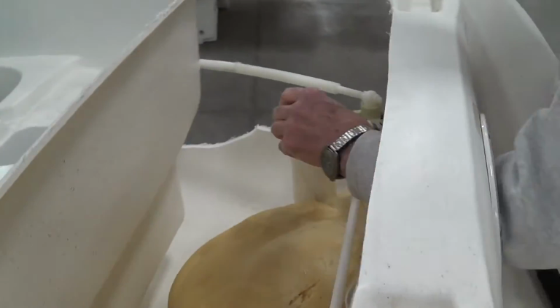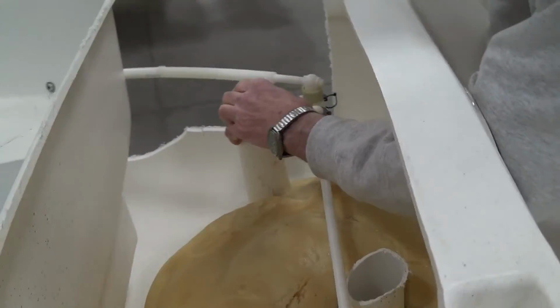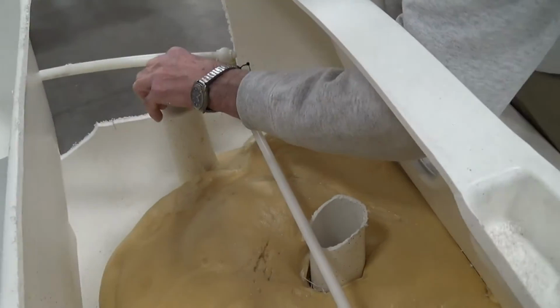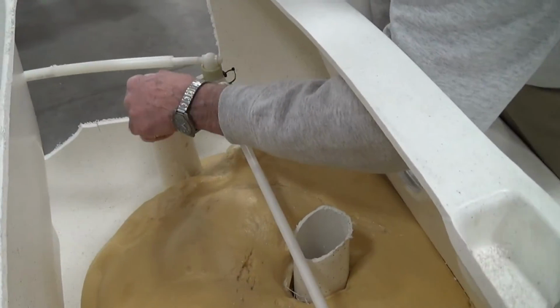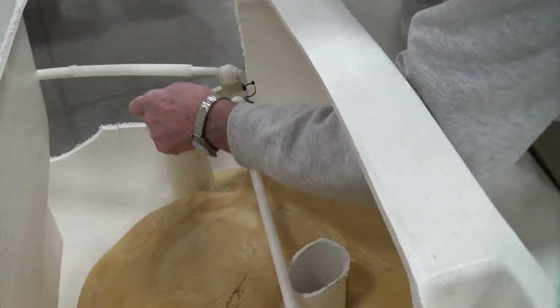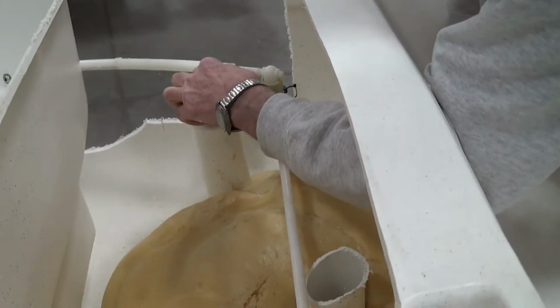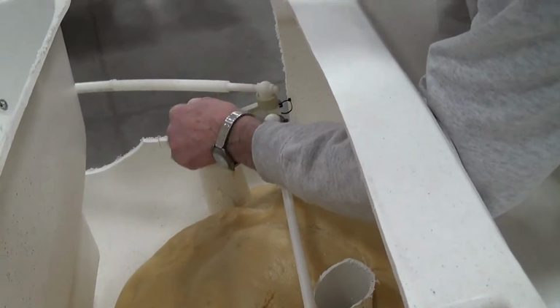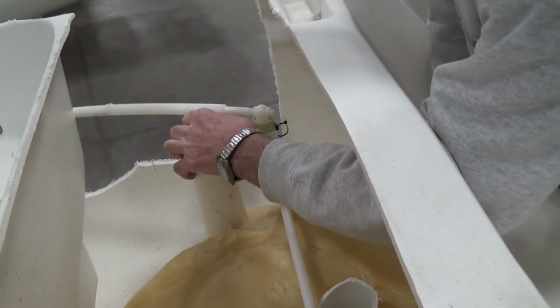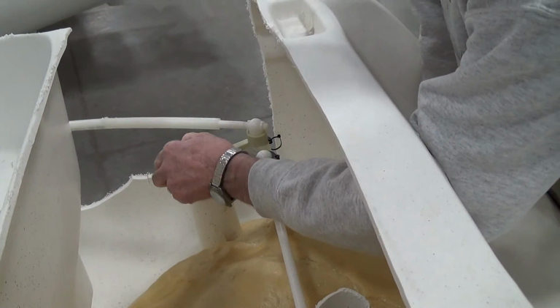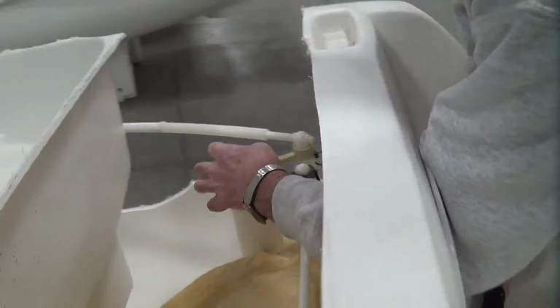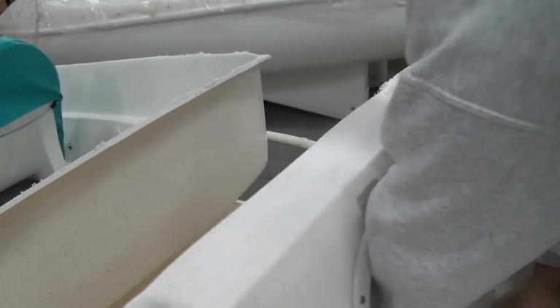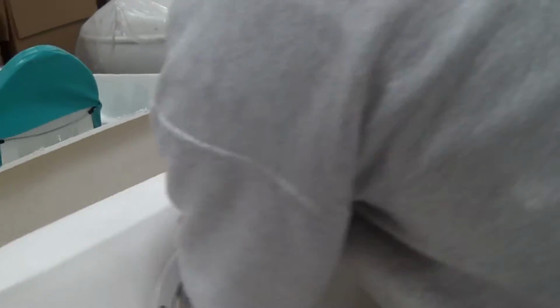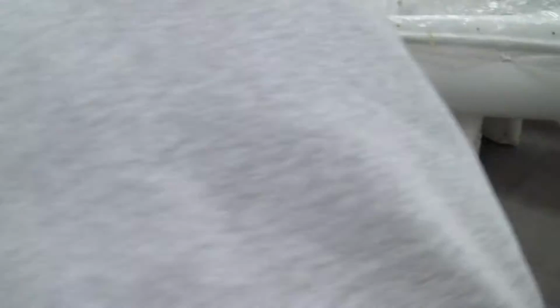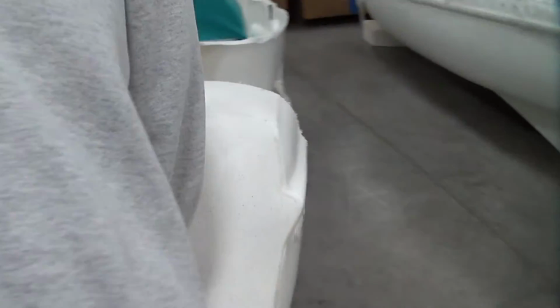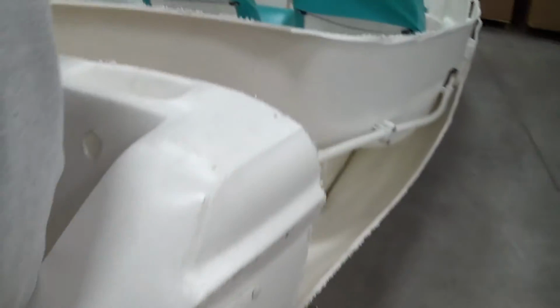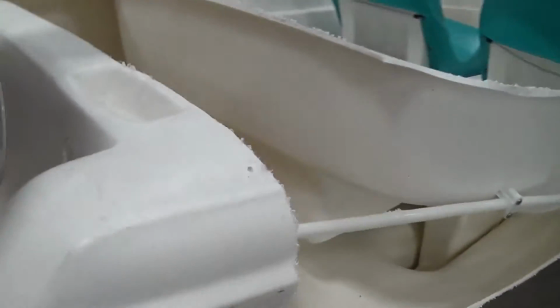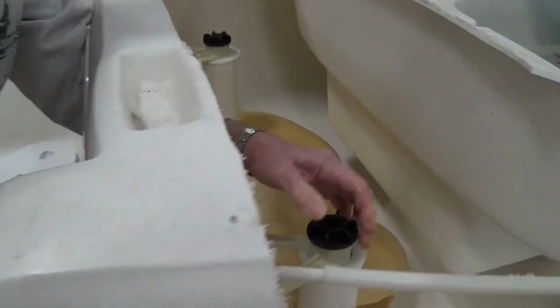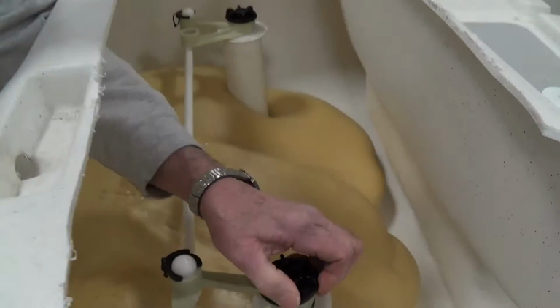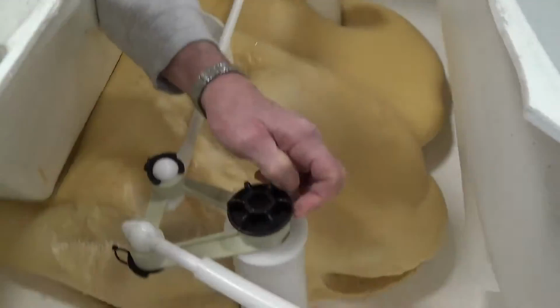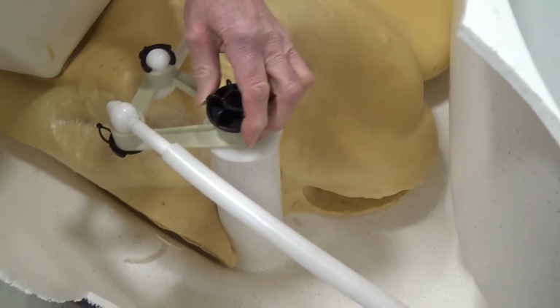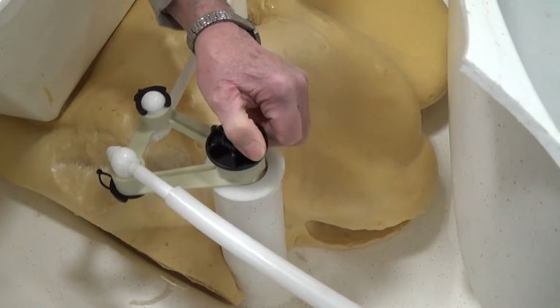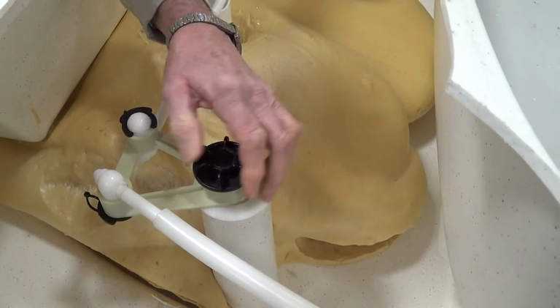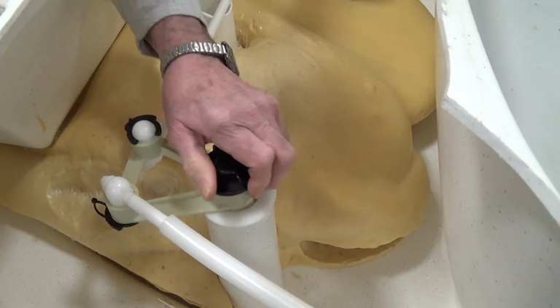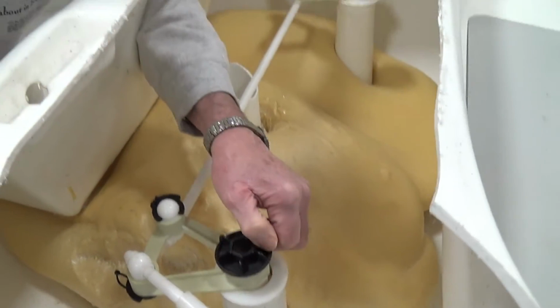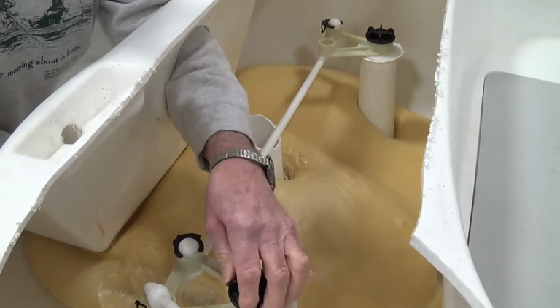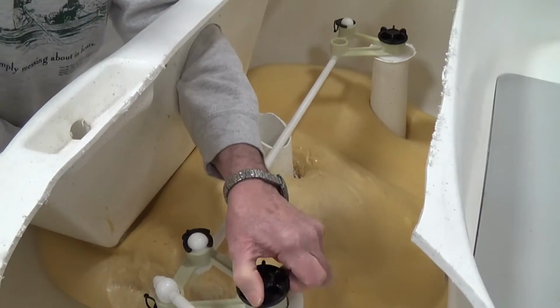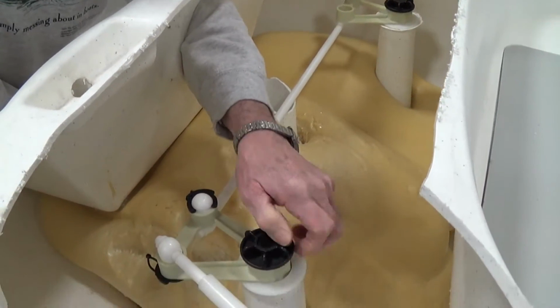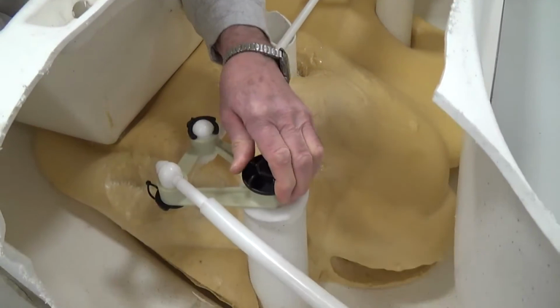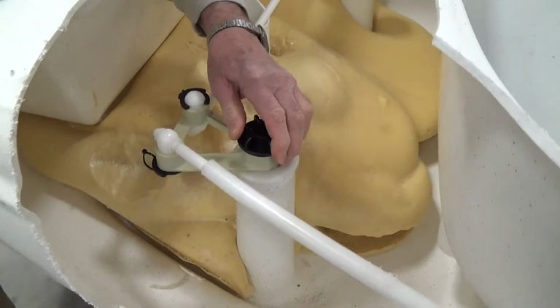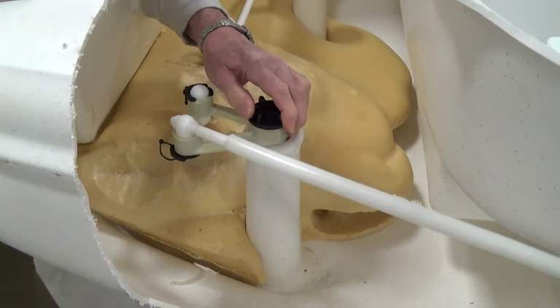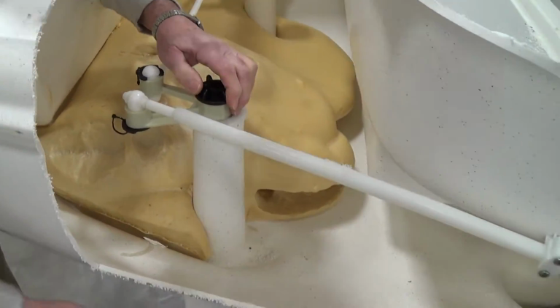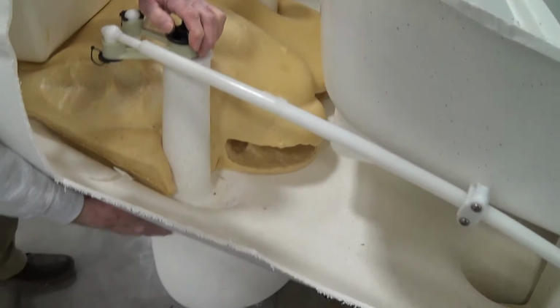You go through this inspection port, and to take the rudder off, you just reach in here and unscrew what we call a spoke knob. That unscrews by hand, and the rudder will drop down.